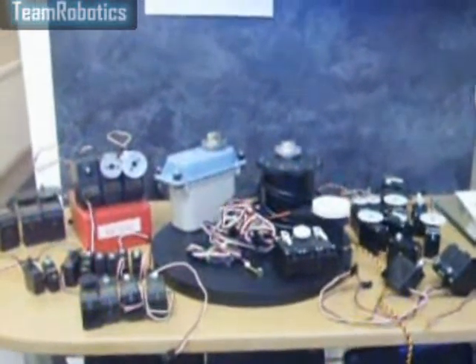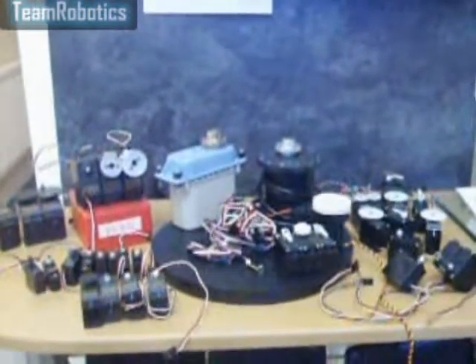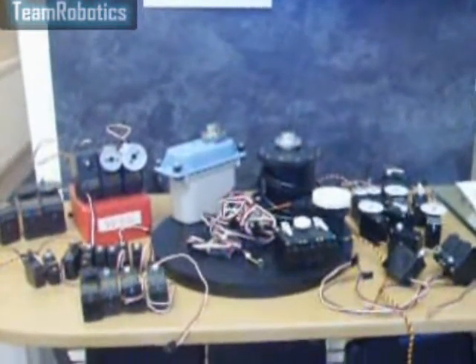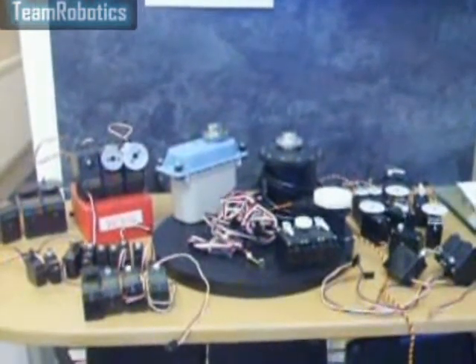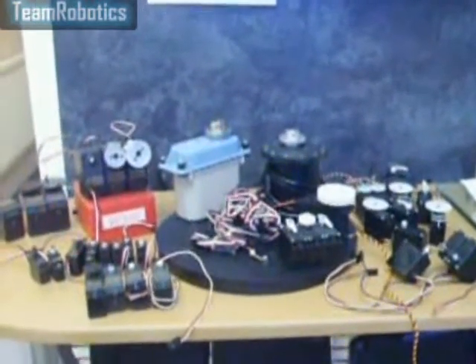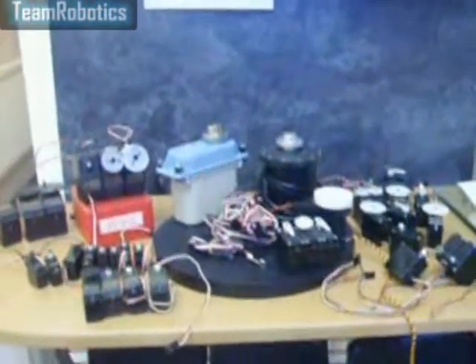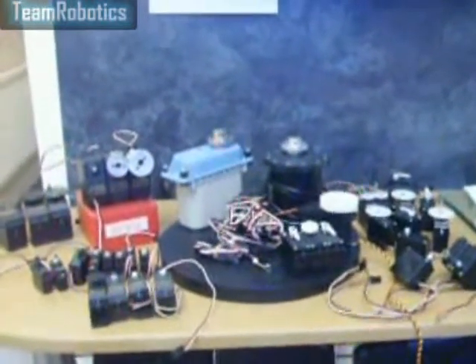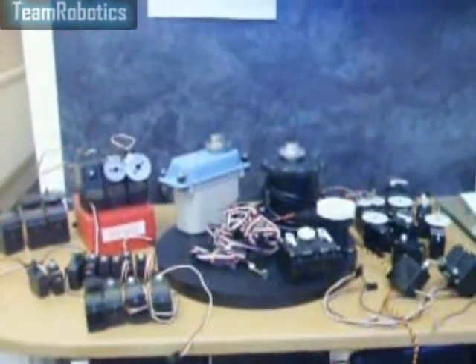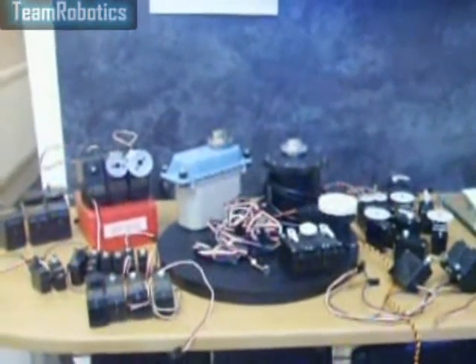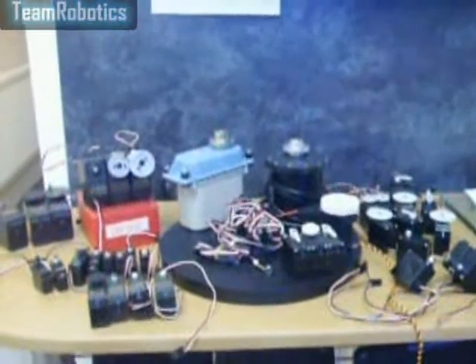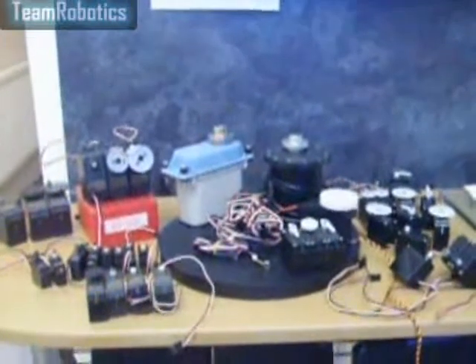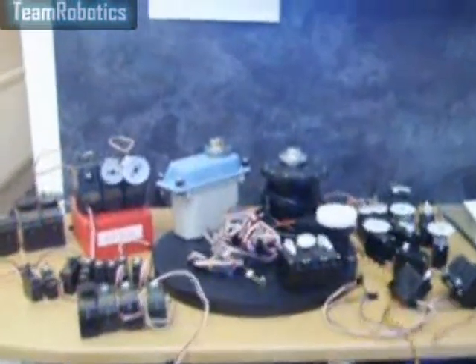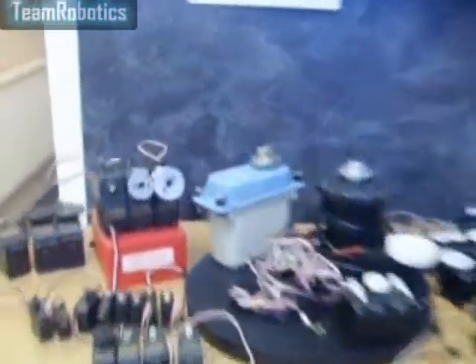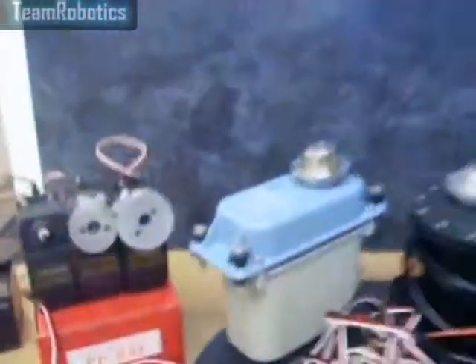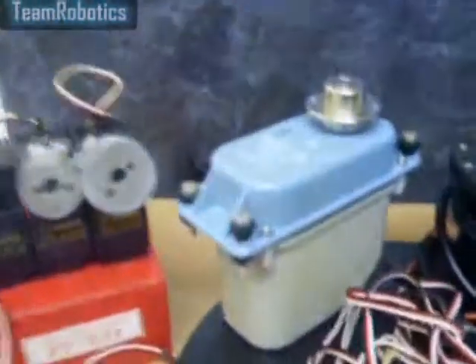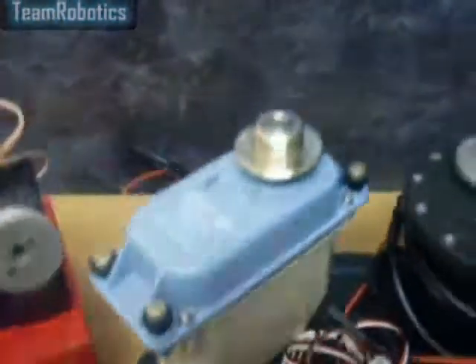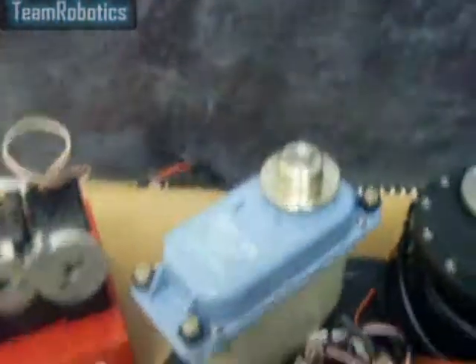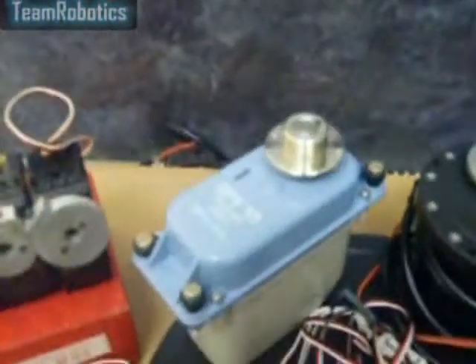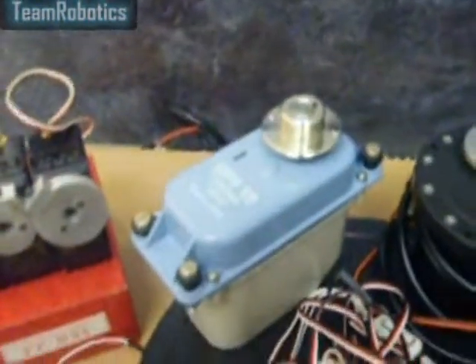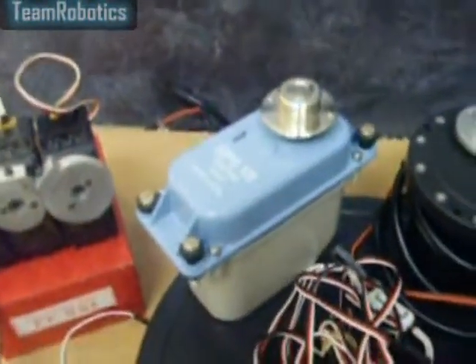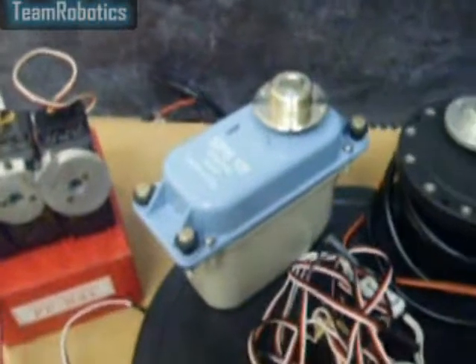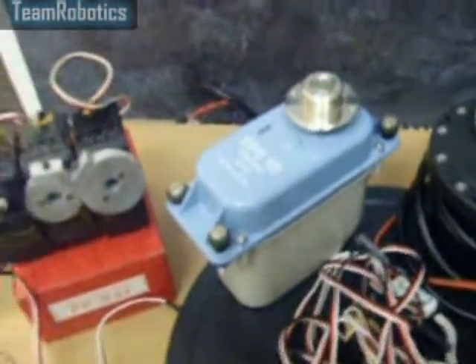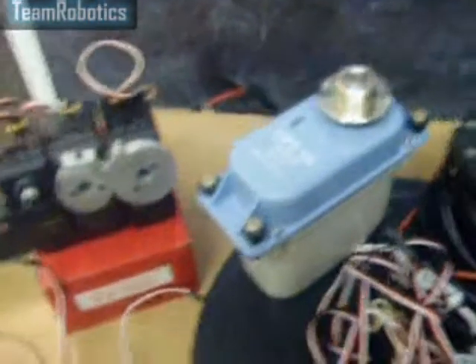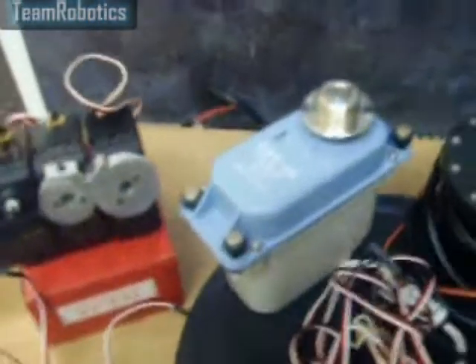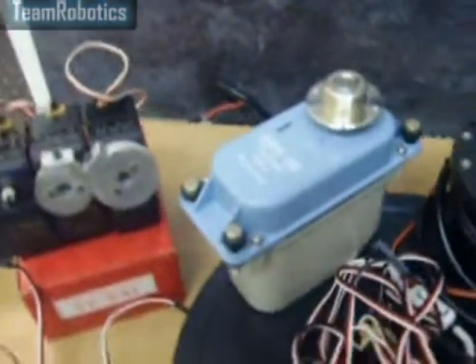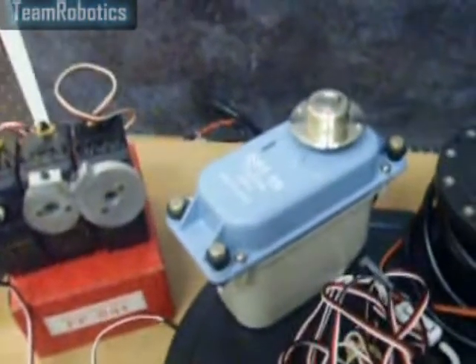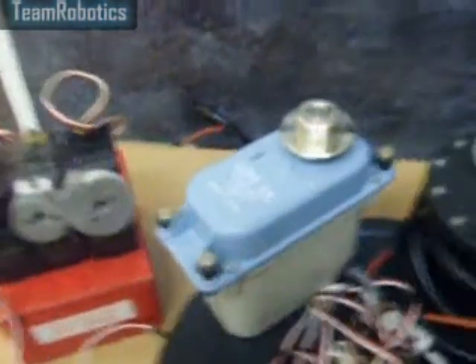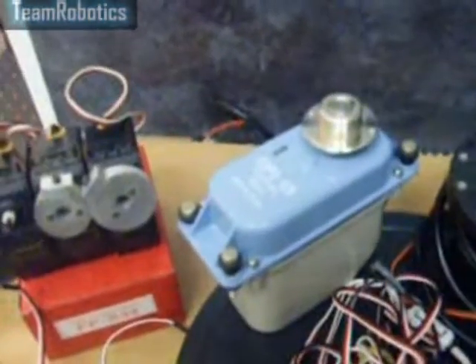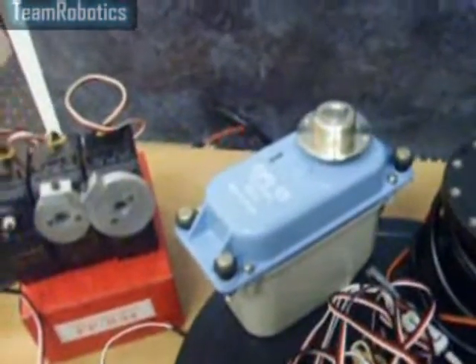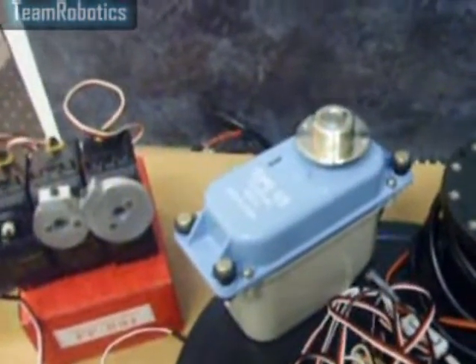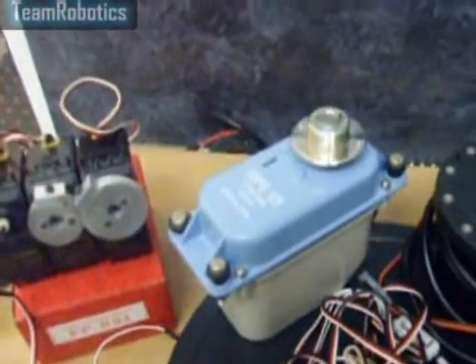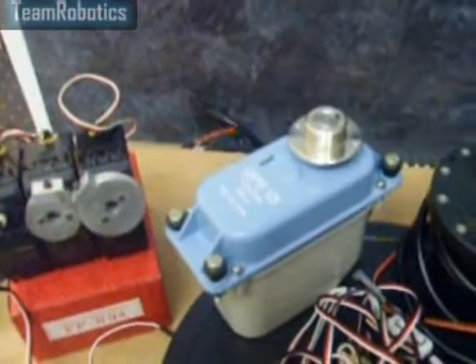Pictured here can be seen the various servos used in the Johnny 5 robot. For example, we have the SSPS-105. These are used on the shoulders and in the back. Three of these are used on the Johnny 5 robot.